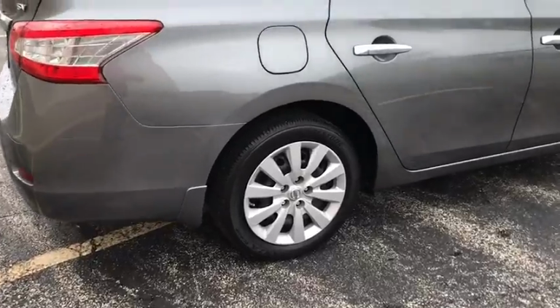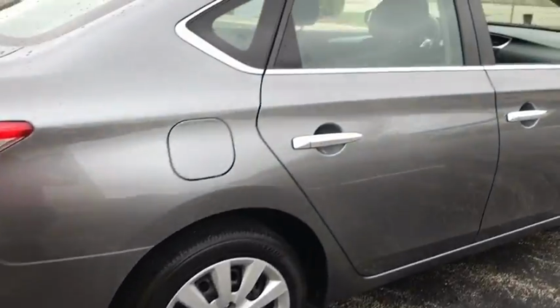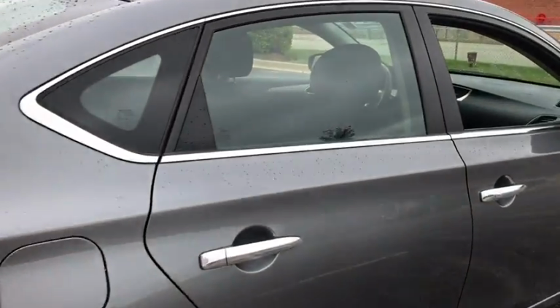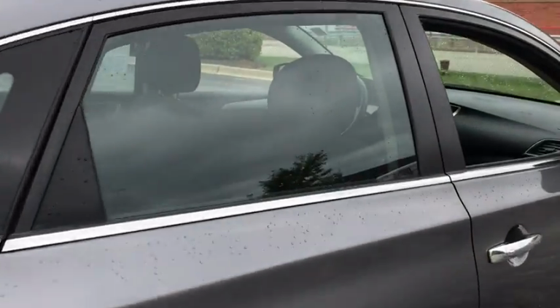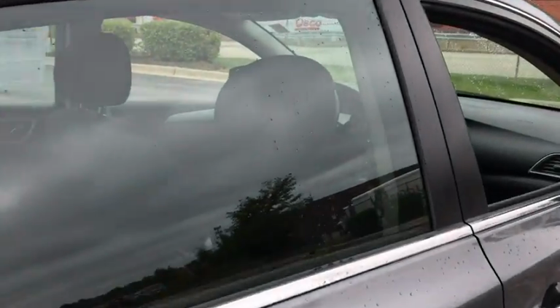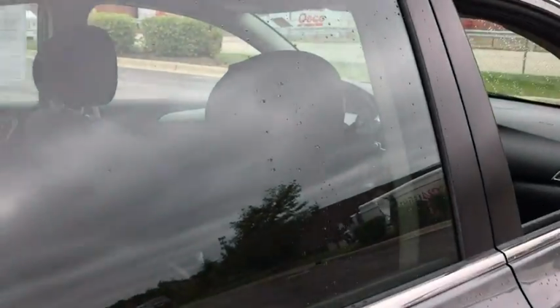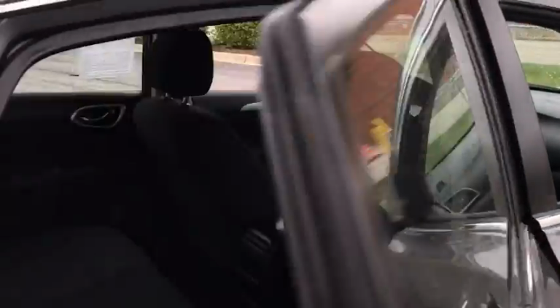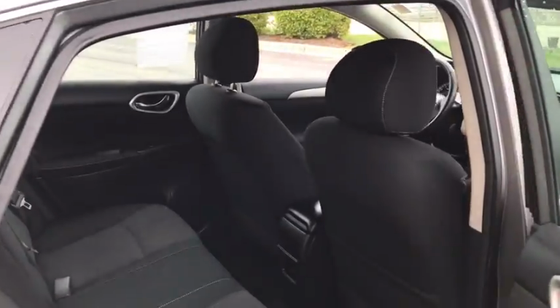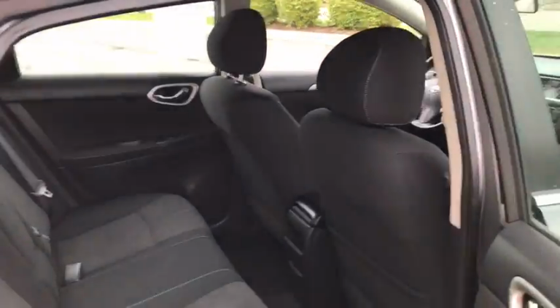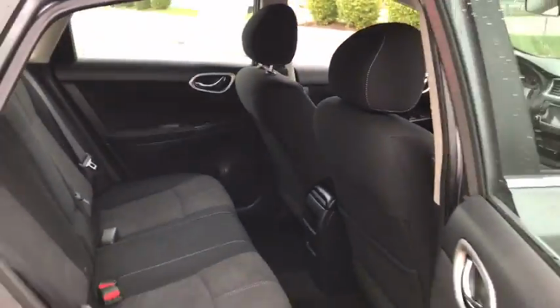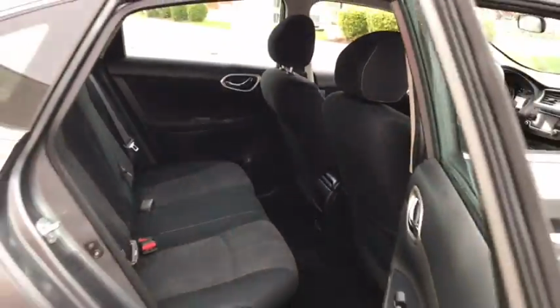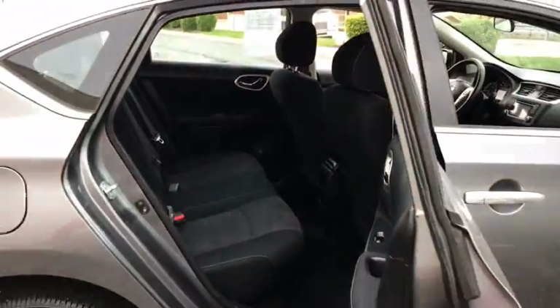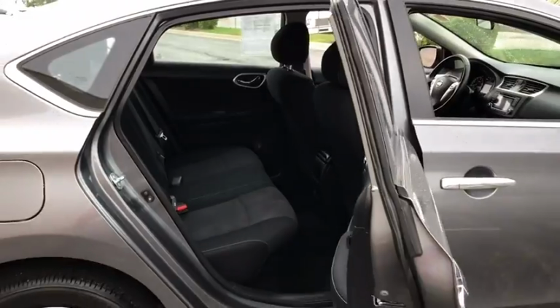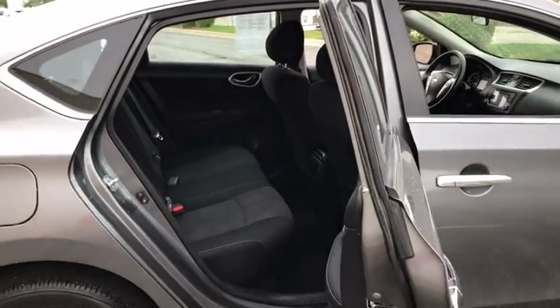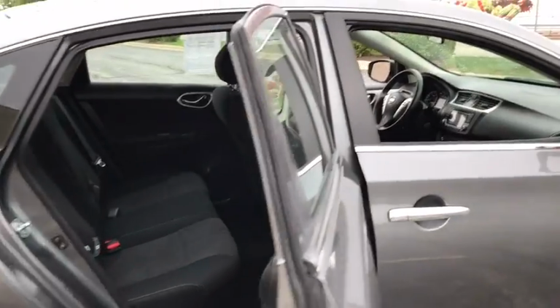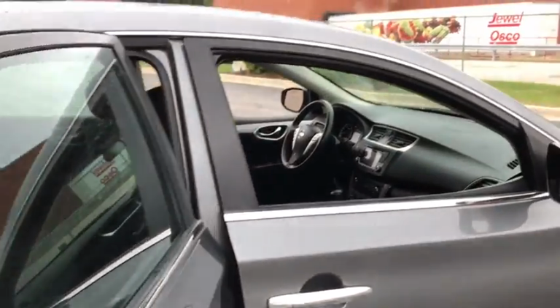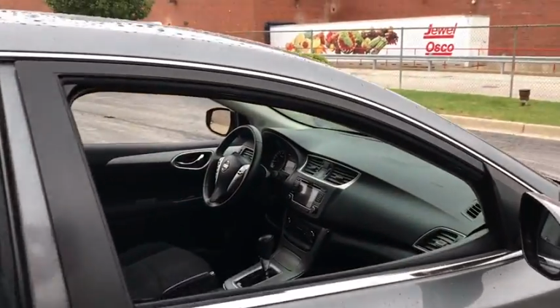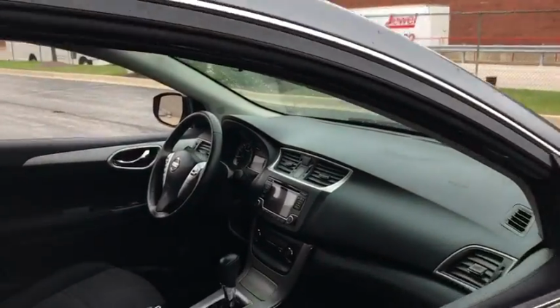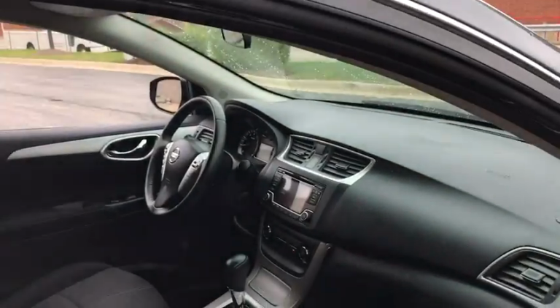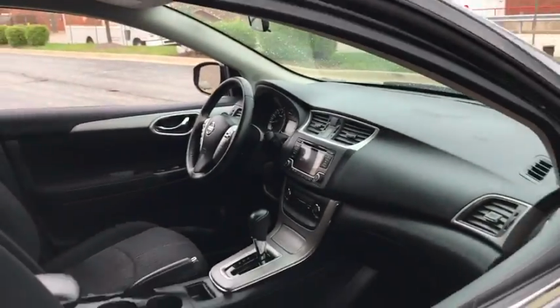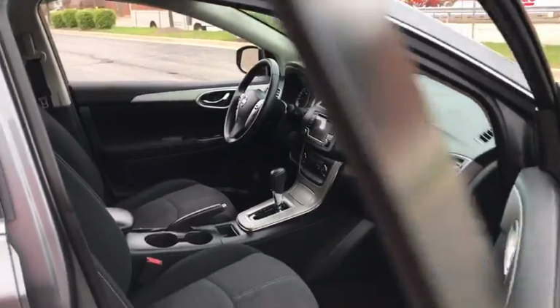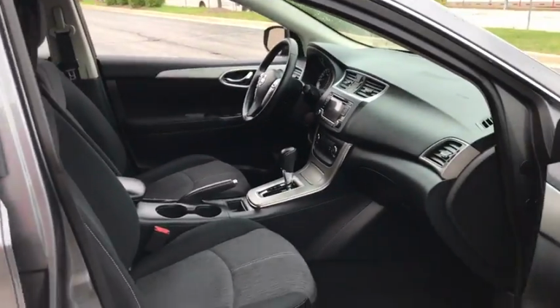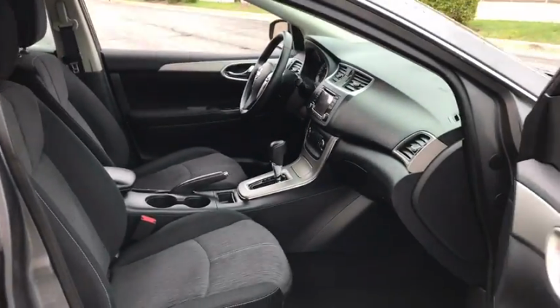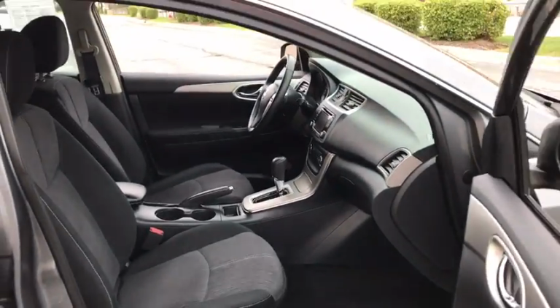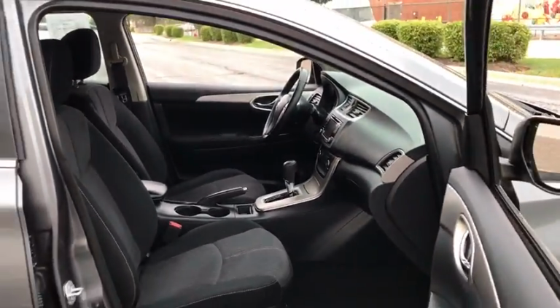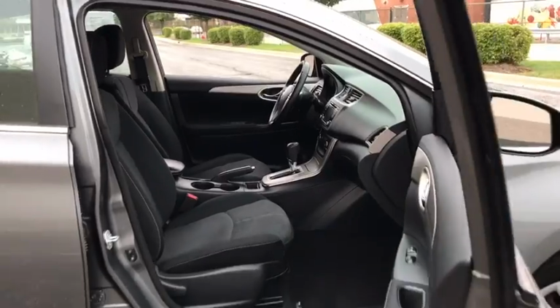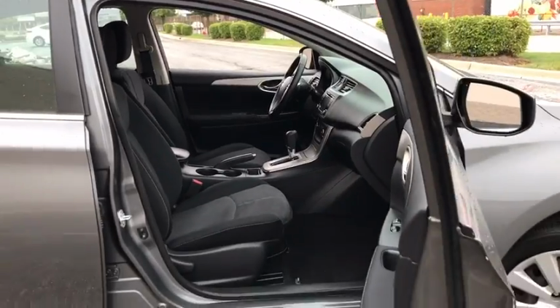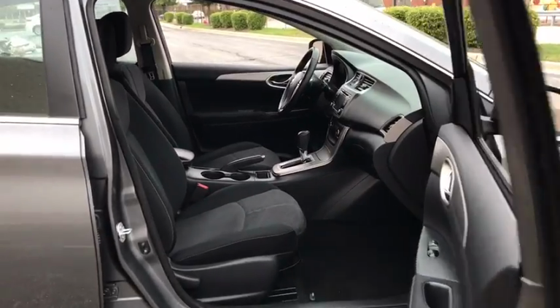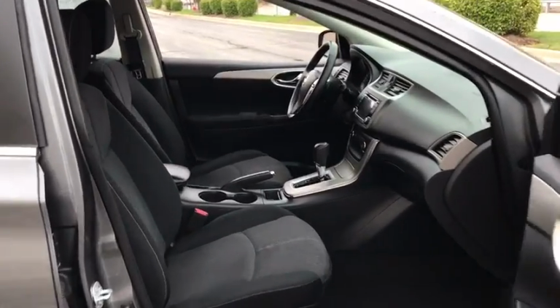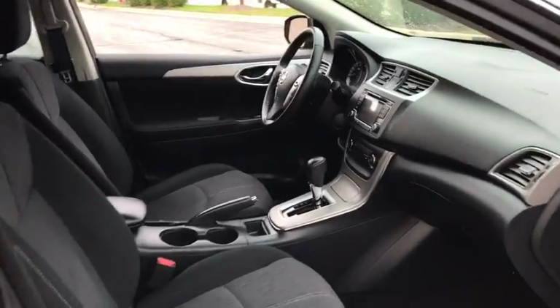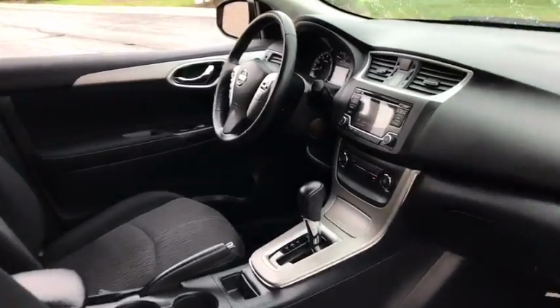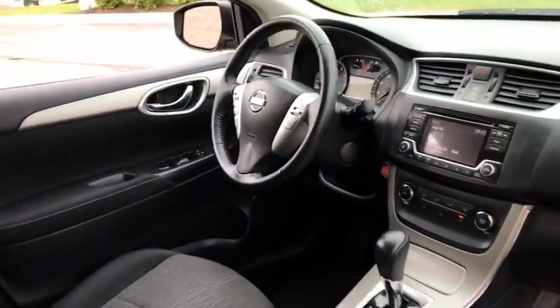Here are some of this vehicle's great options: traction control, dual airbags, power steering, power windows, security system, CD player, rear window defroster, electronic stability control, trip computer.